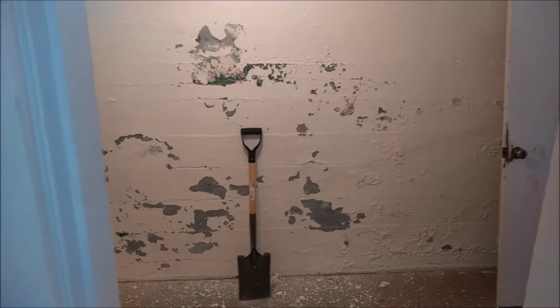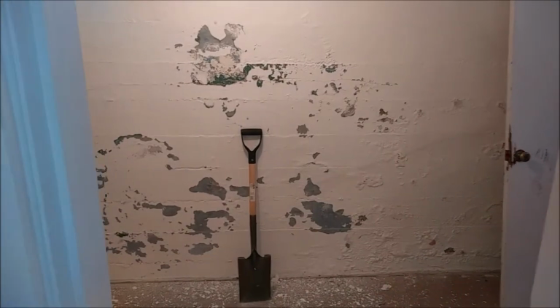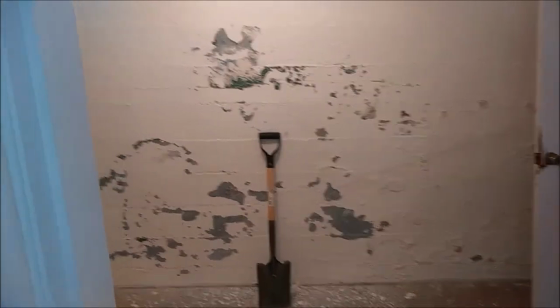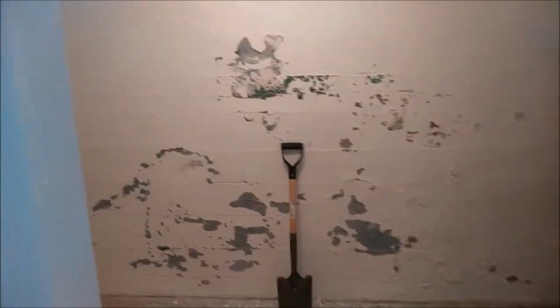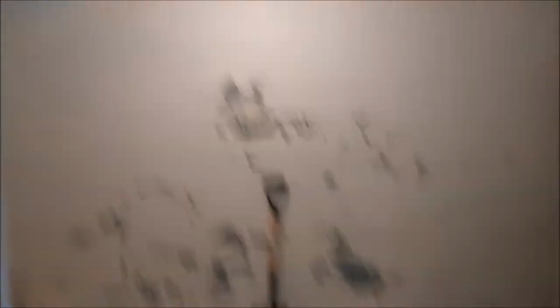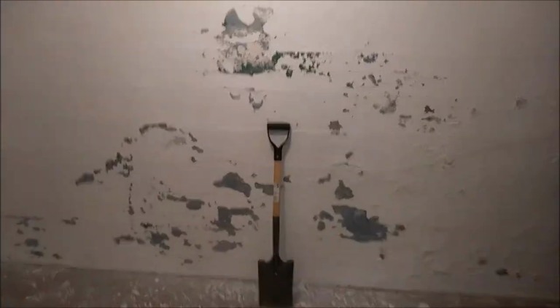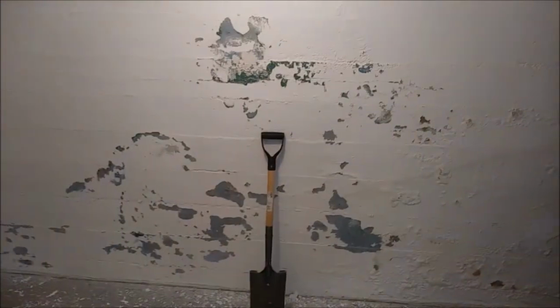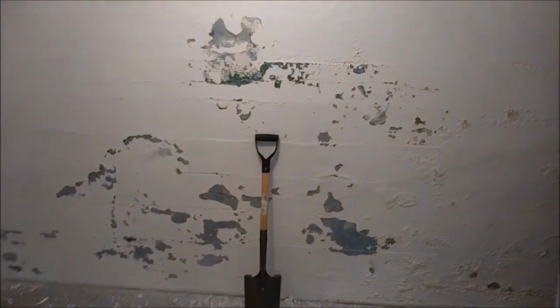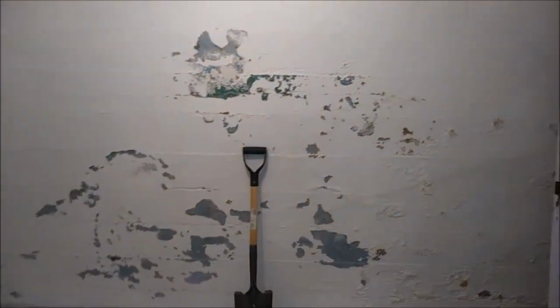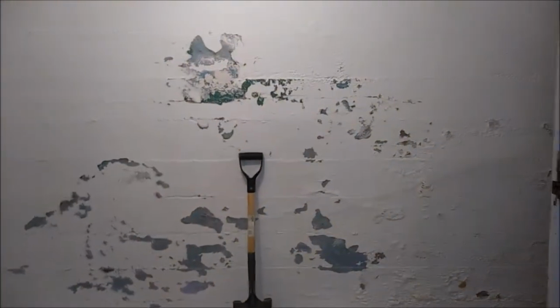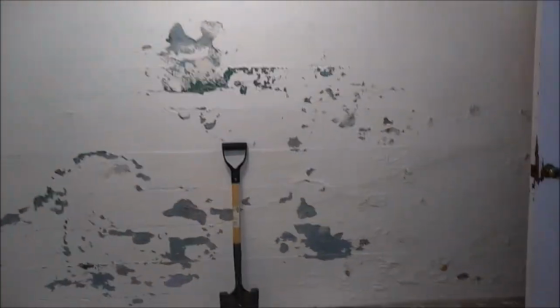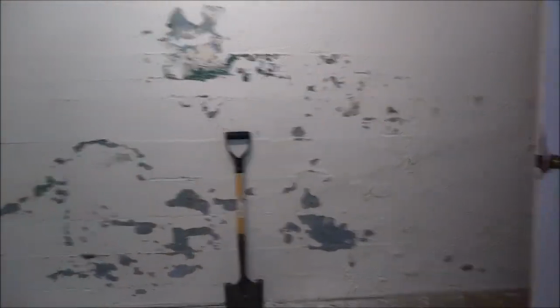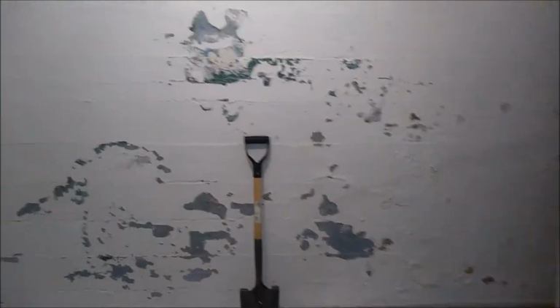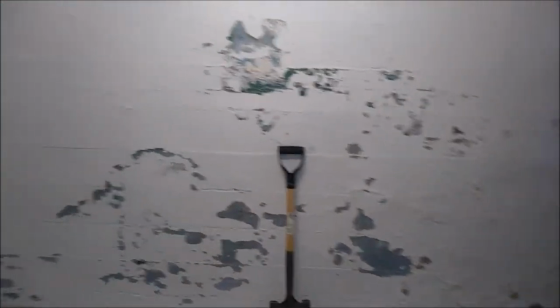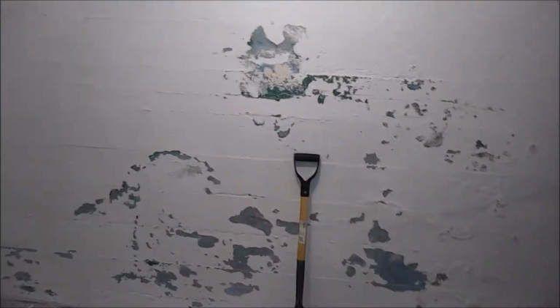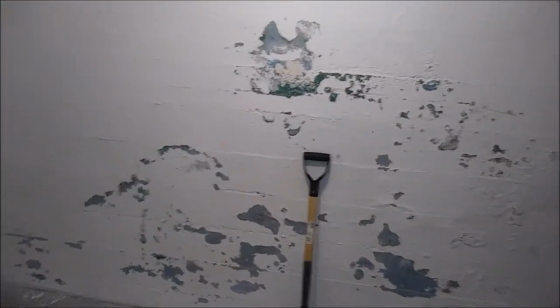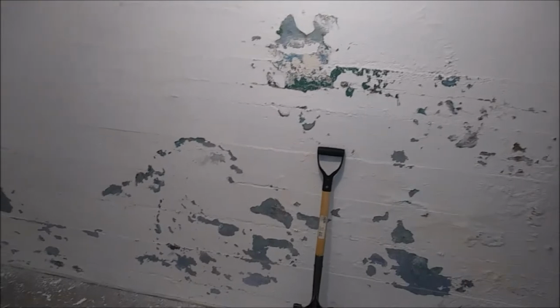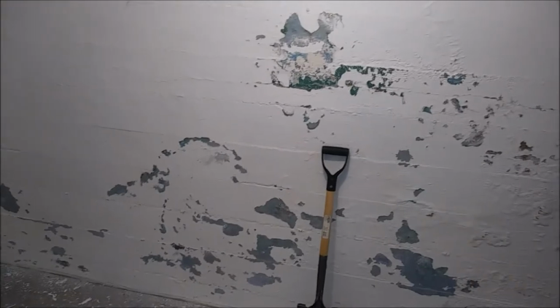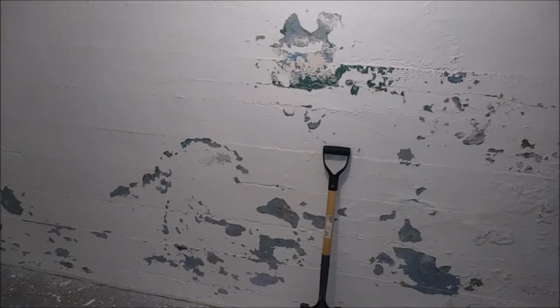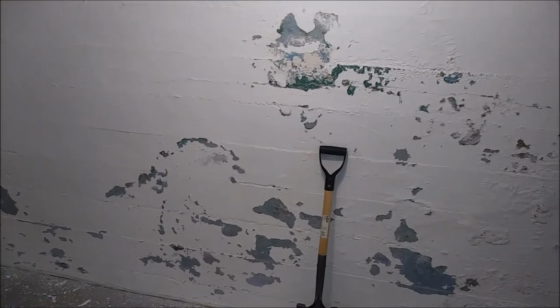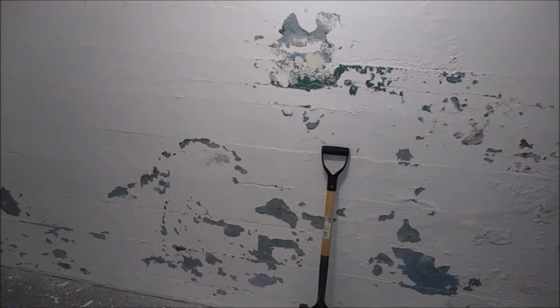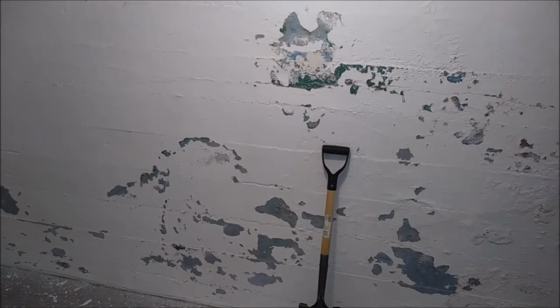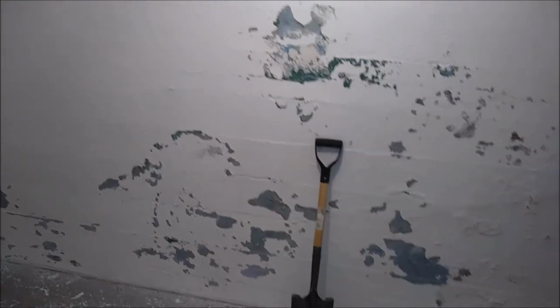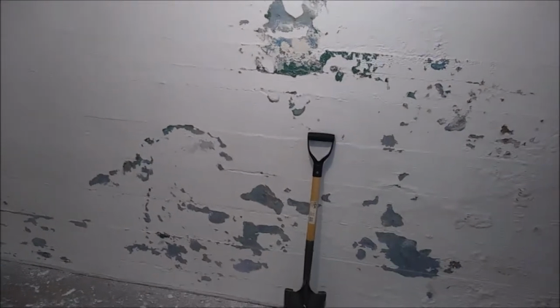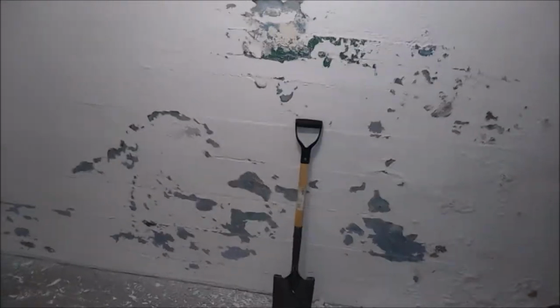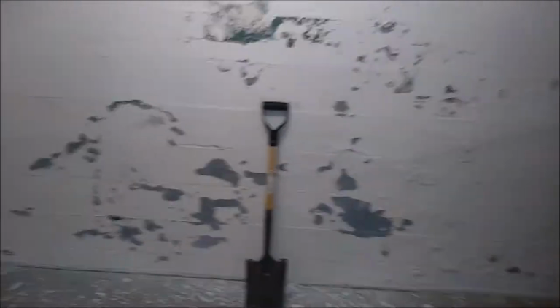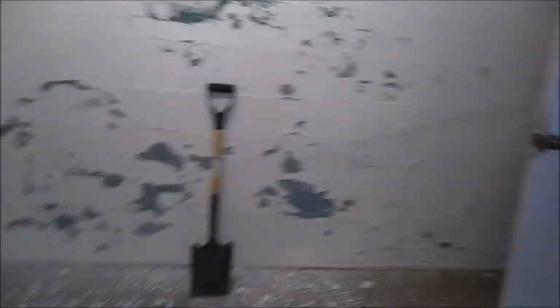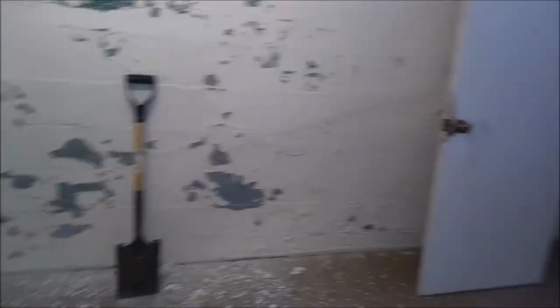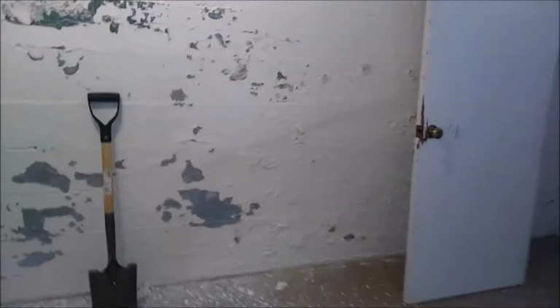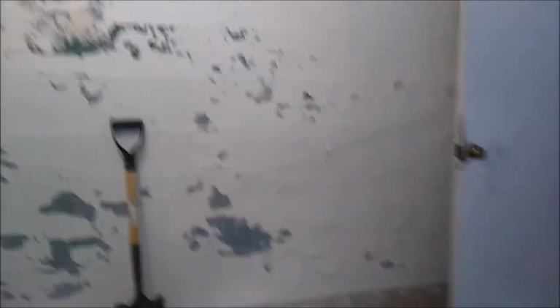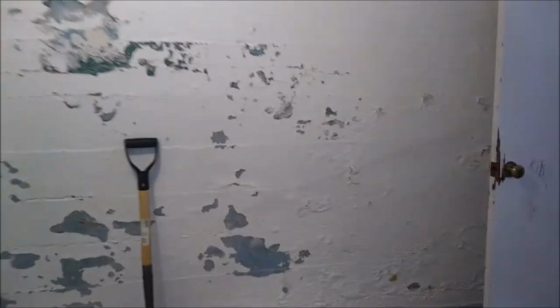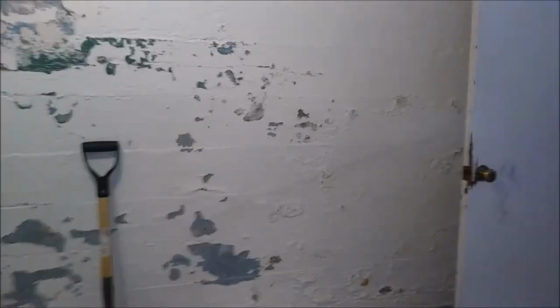Good day. Welcome to another smalljobsdenver.com video. Today's video is about basement painting — interior painting, actually brick painting.